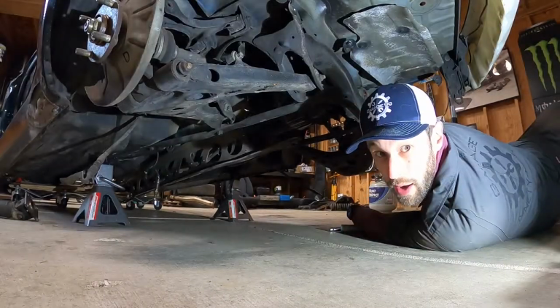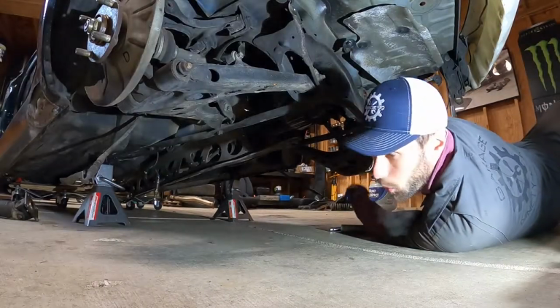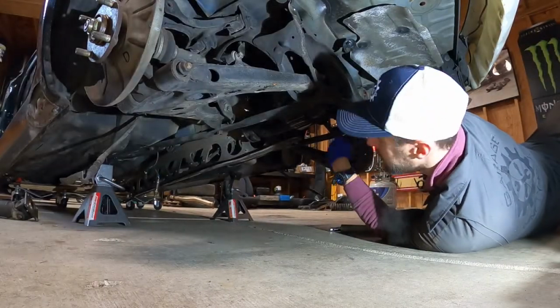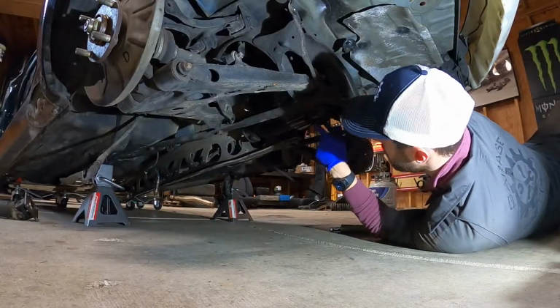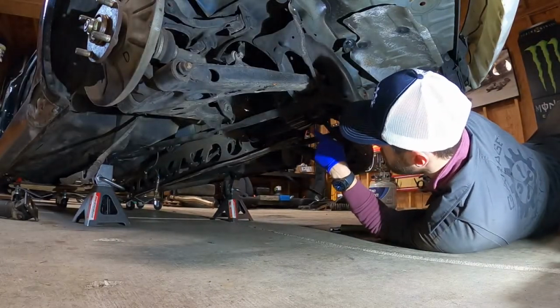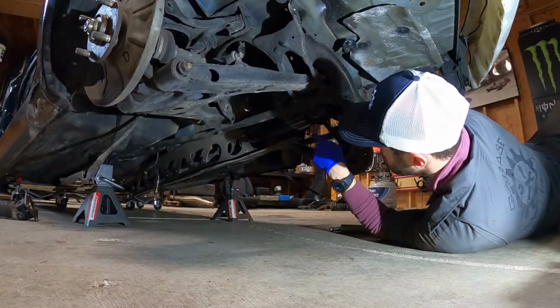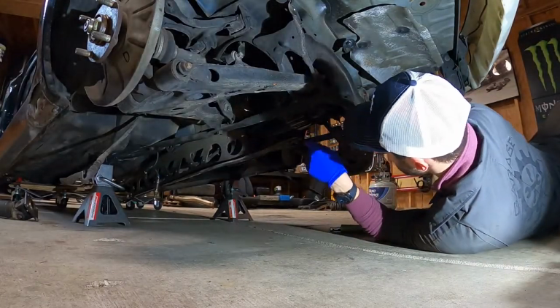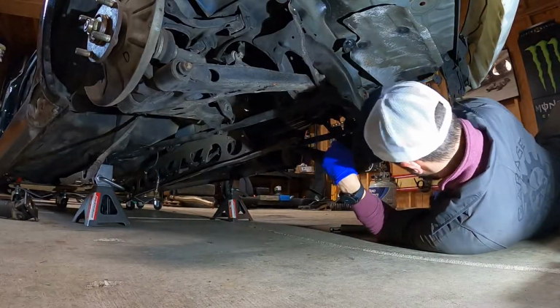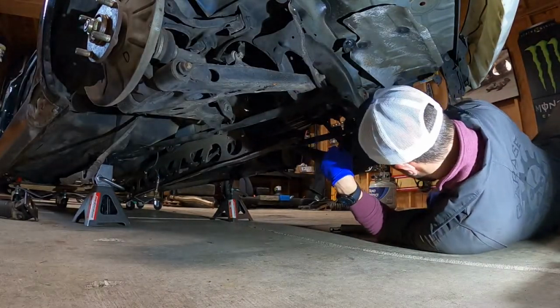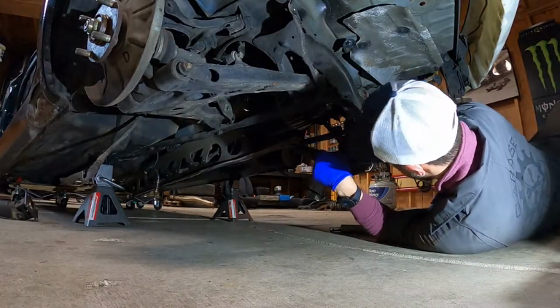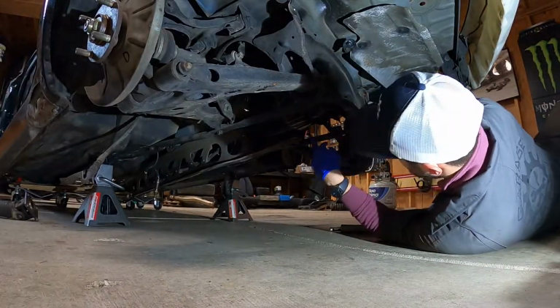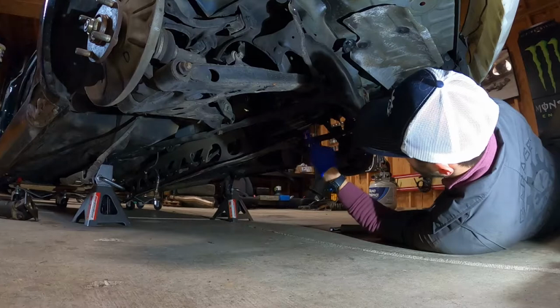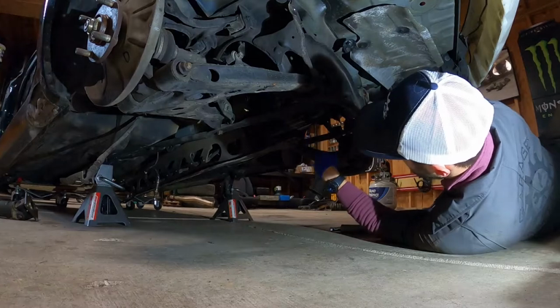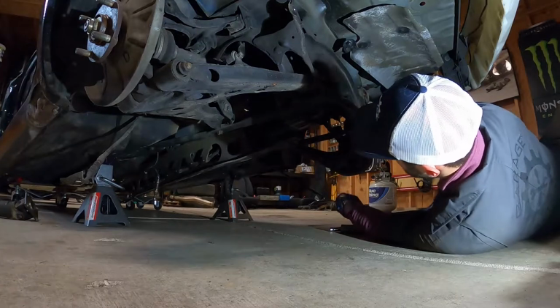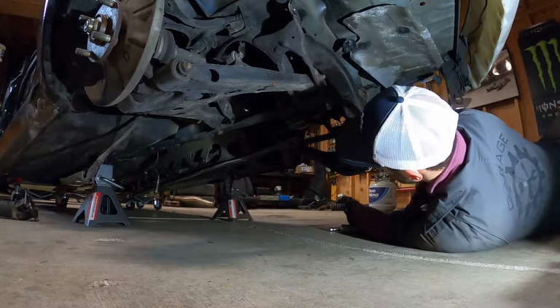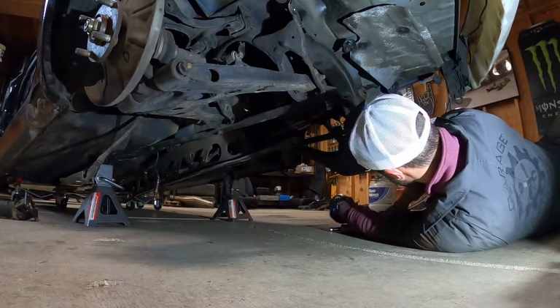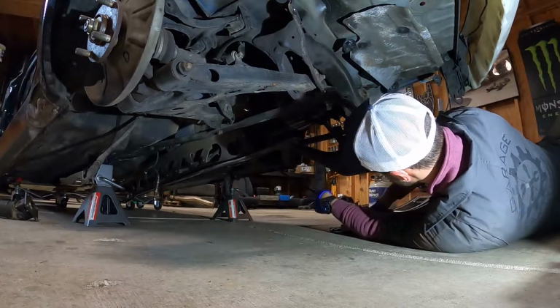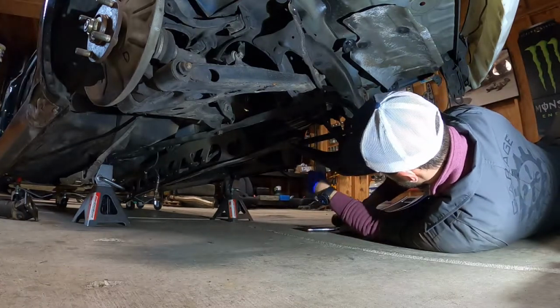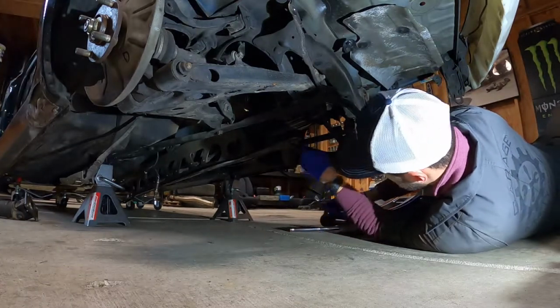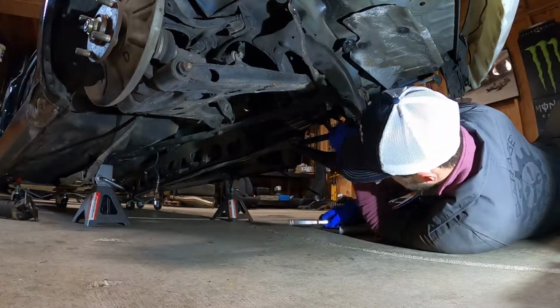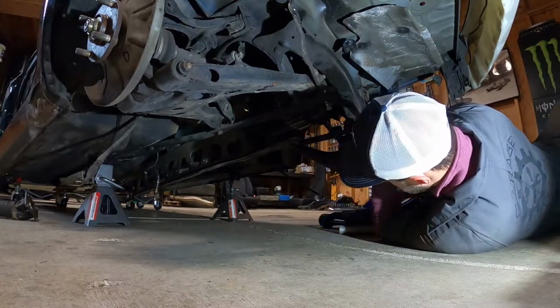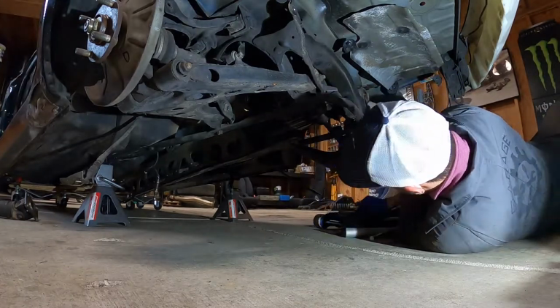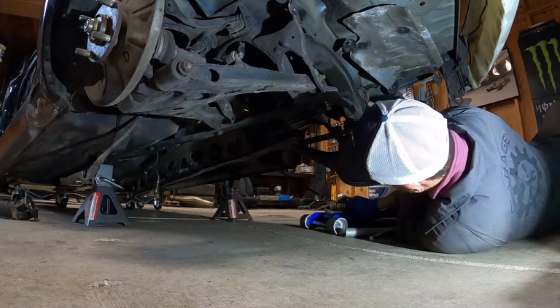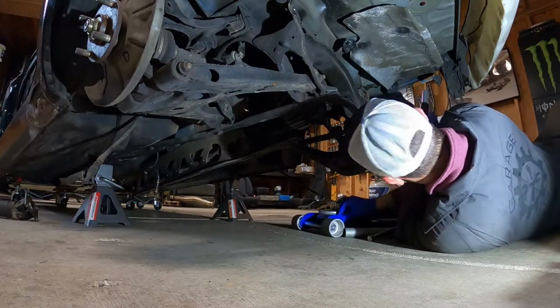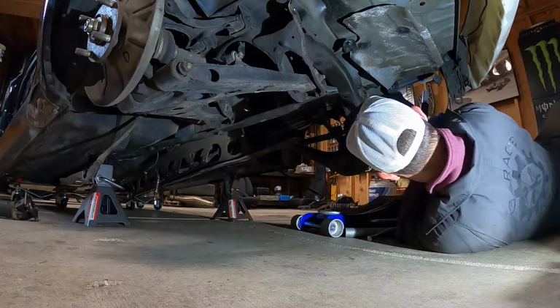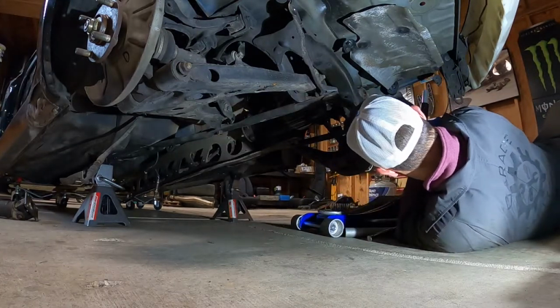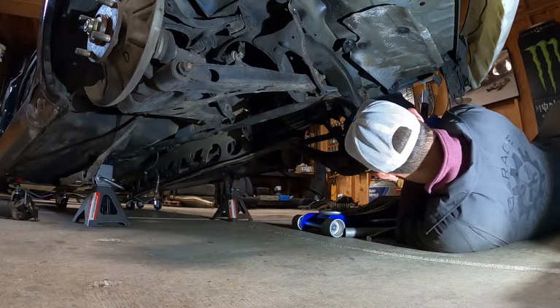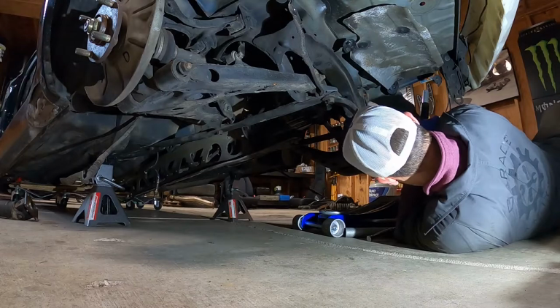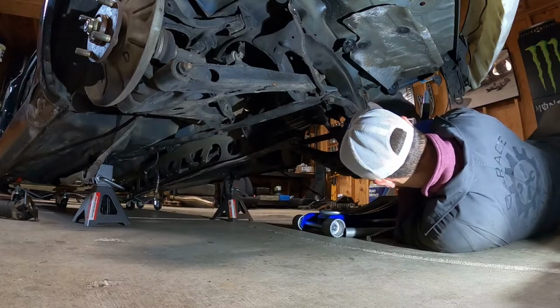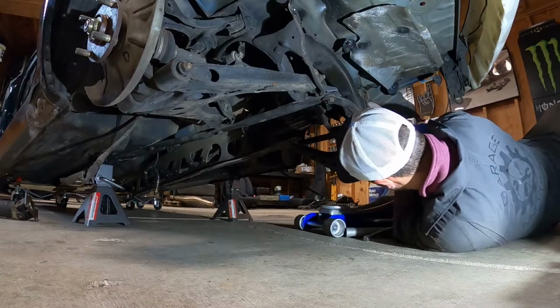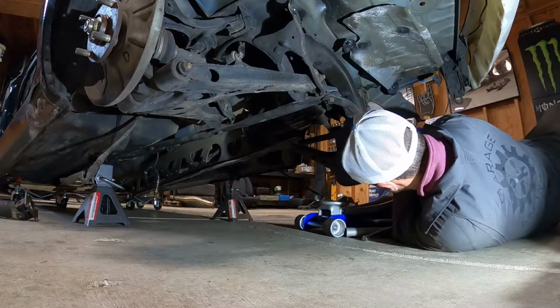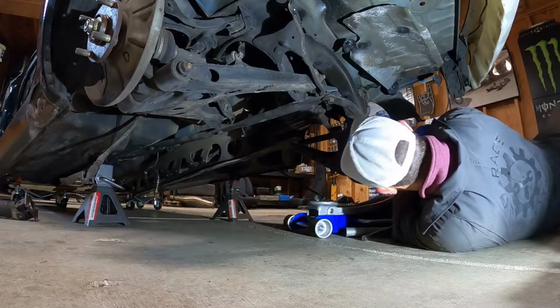Now one thing you want to make sure you do: put the jack underneath the differential, because it's pretty heavy from what I've seen, so you're going to want to put some weight underneath it.